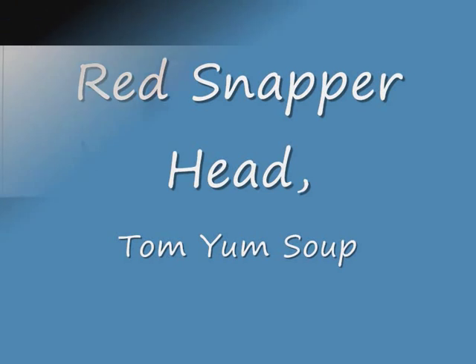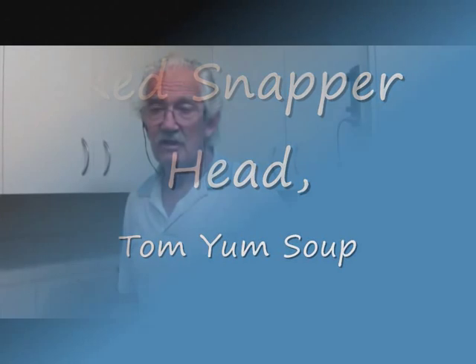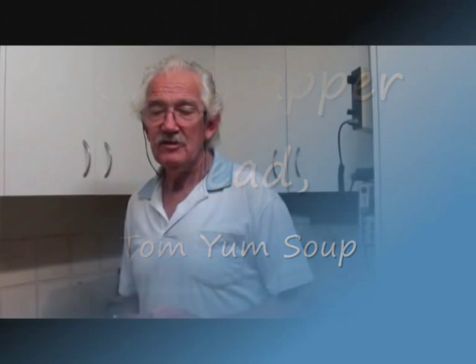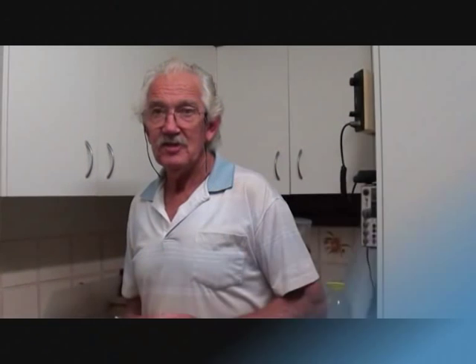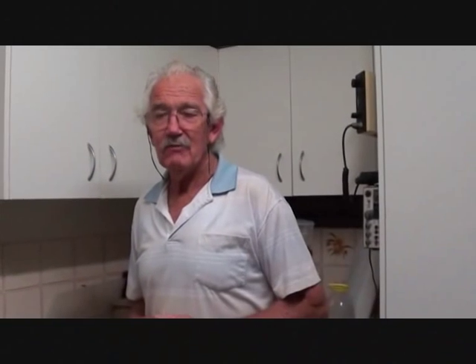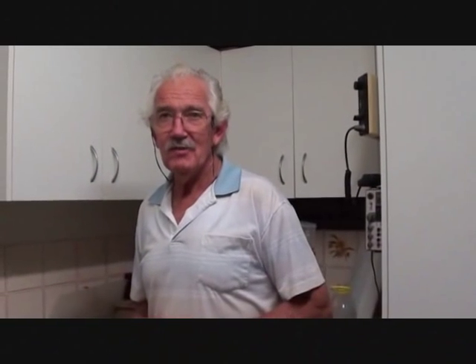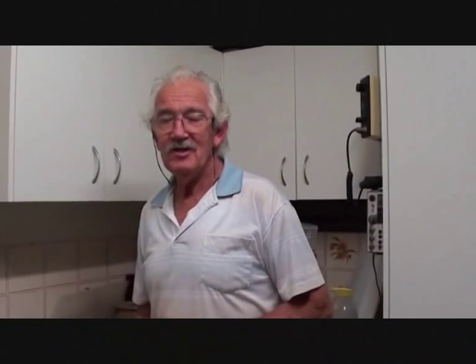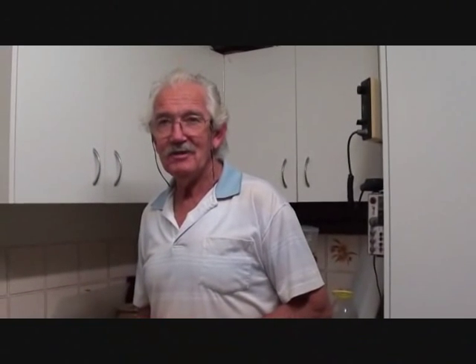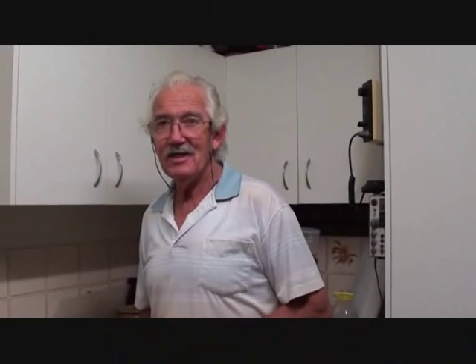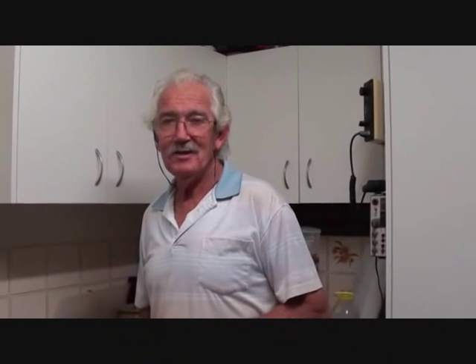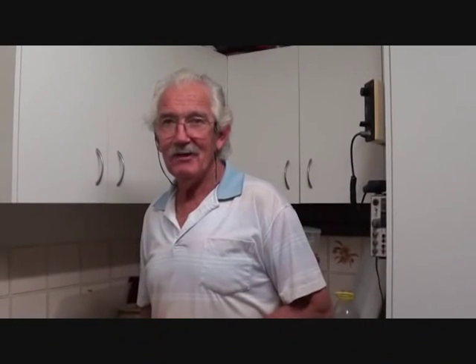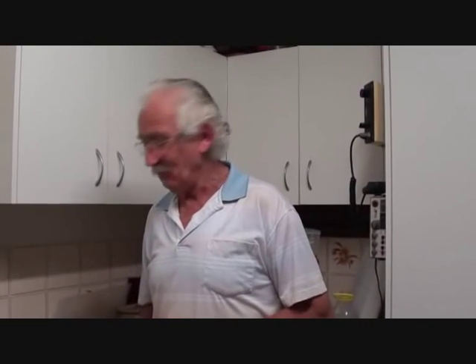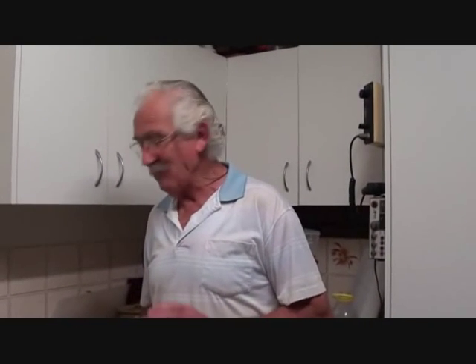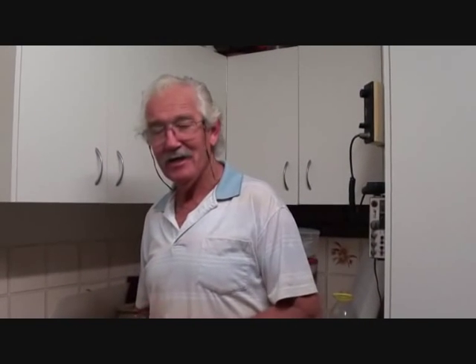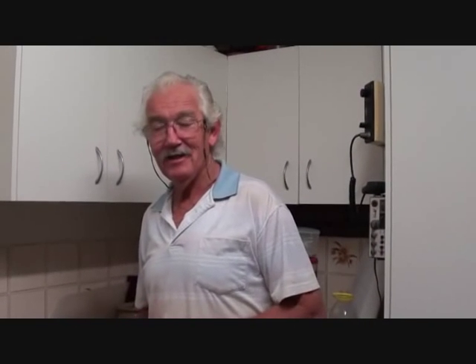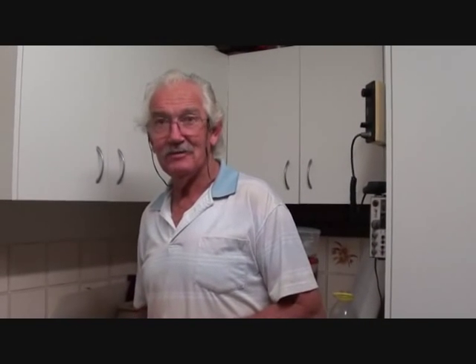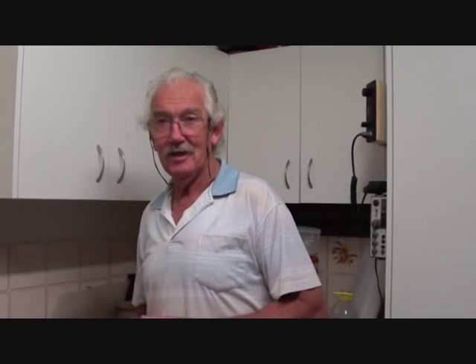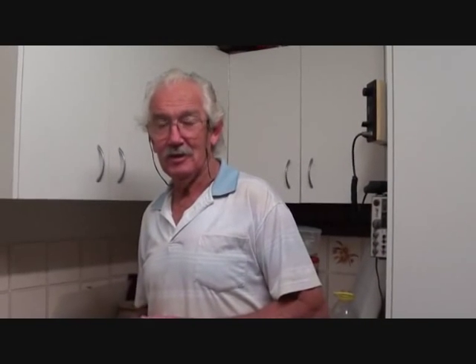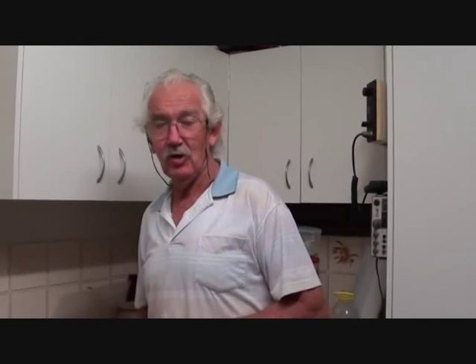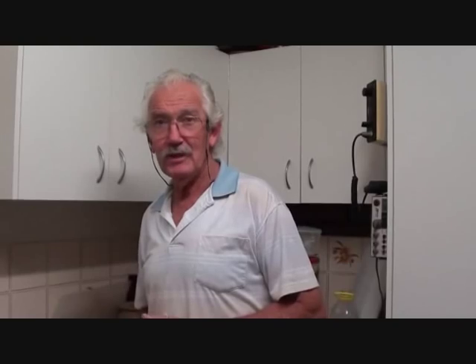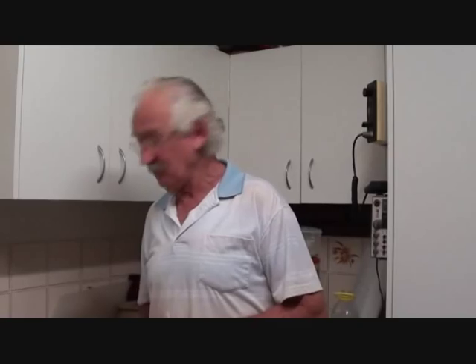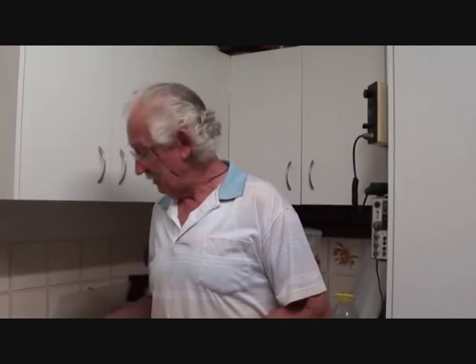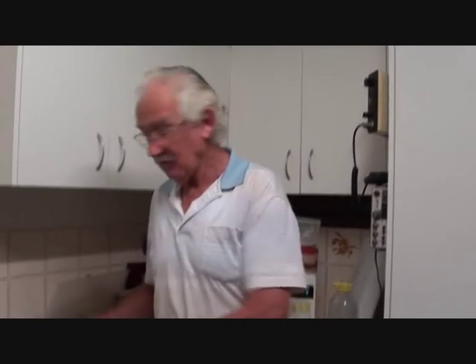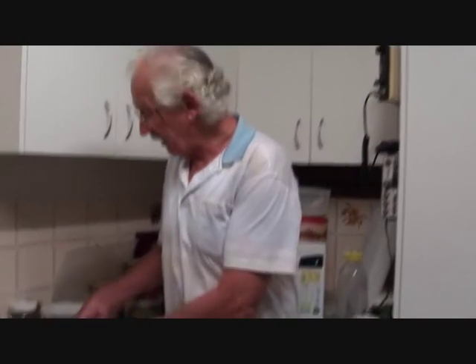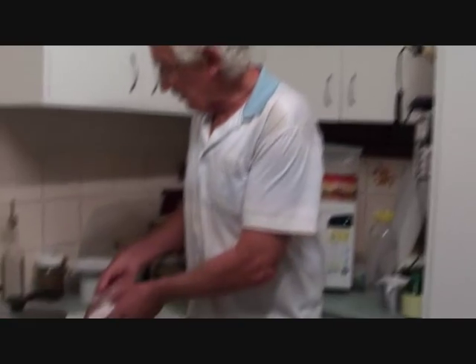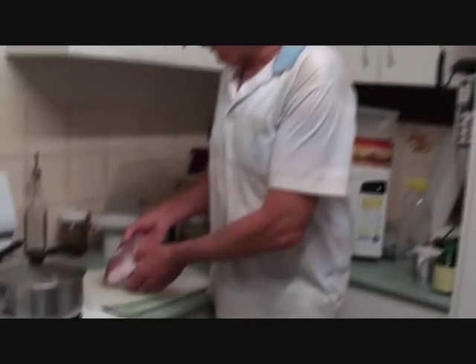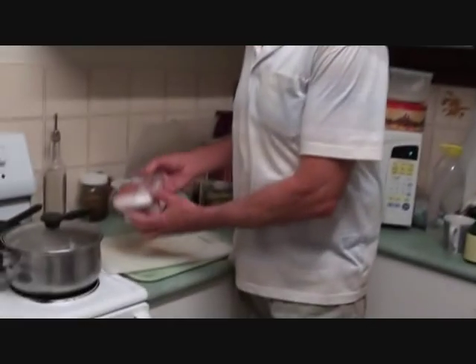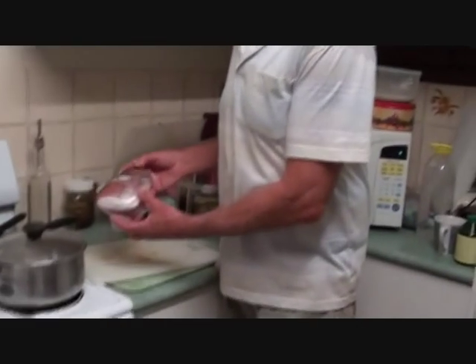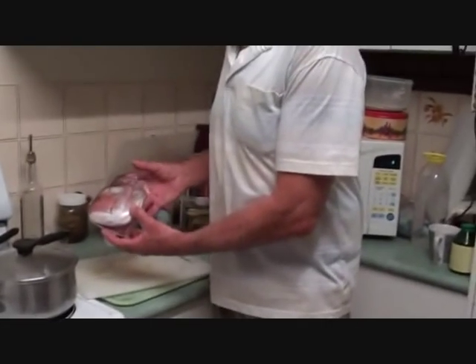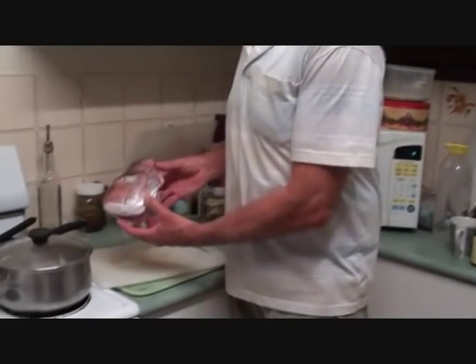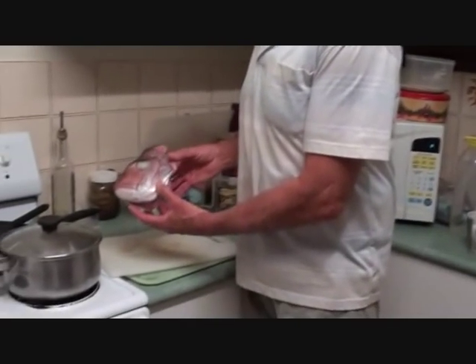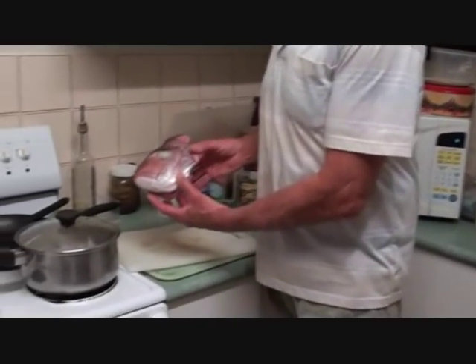Good evening, it's Geoffrey Wilmer here again and we're making a Tom Yum red snapper head soup.